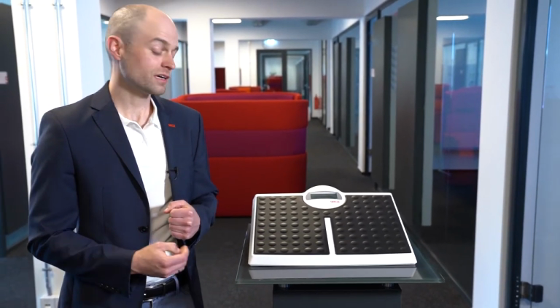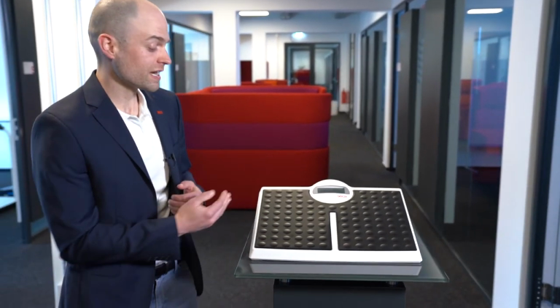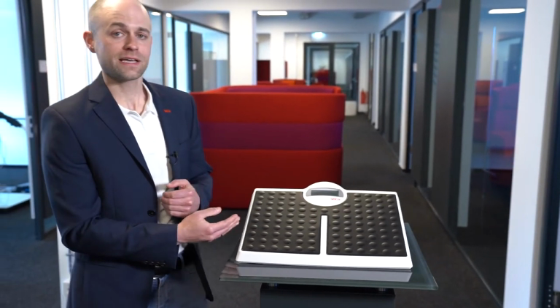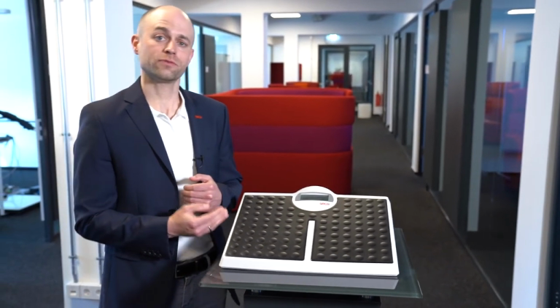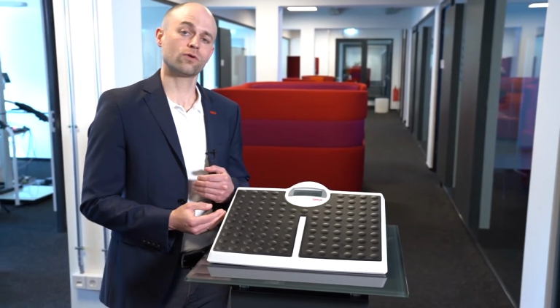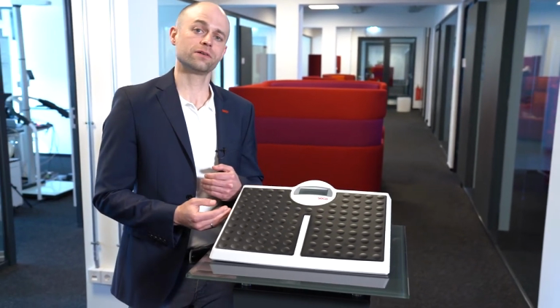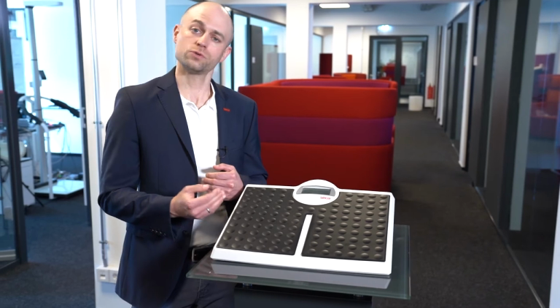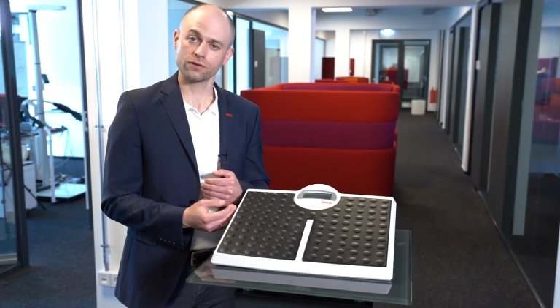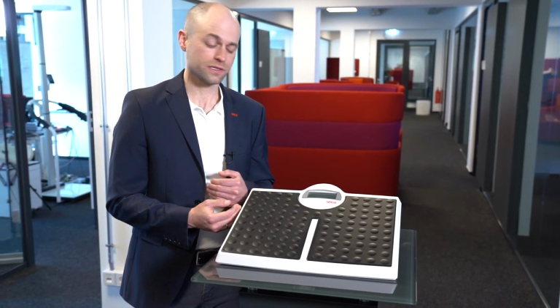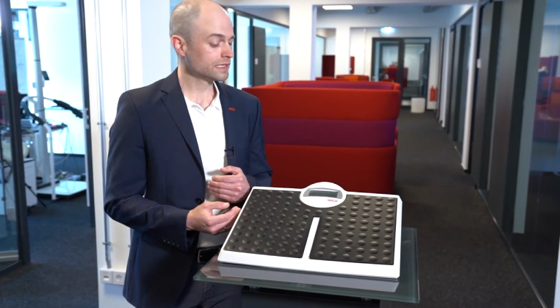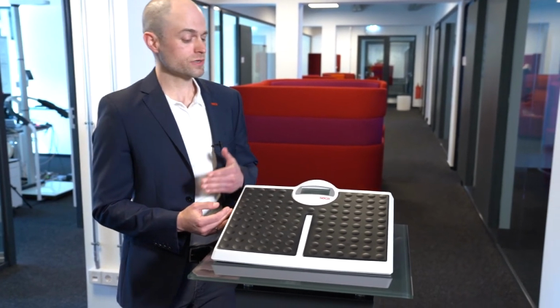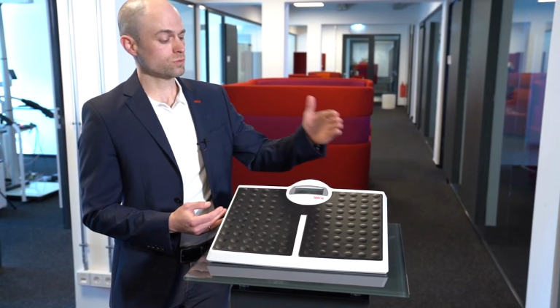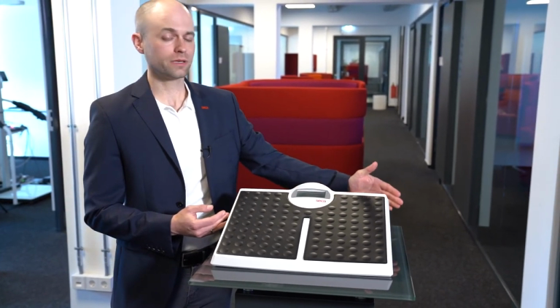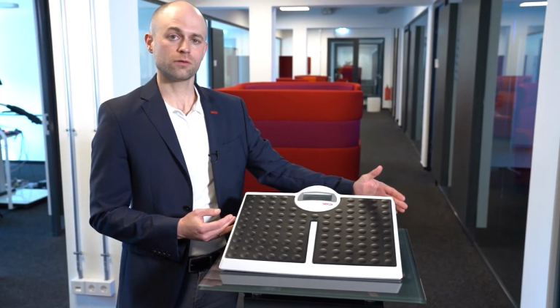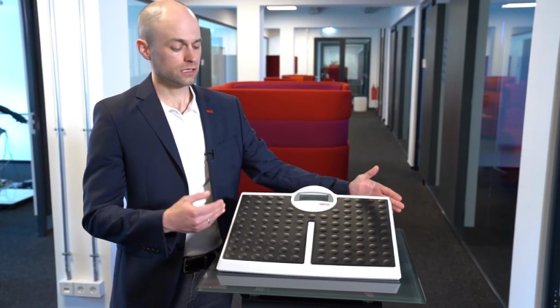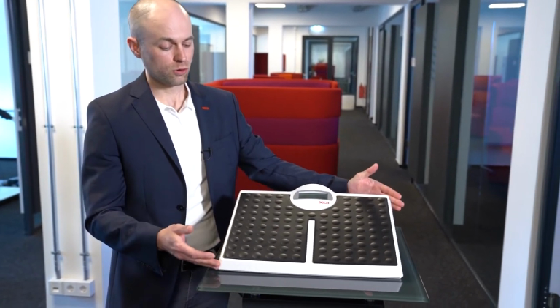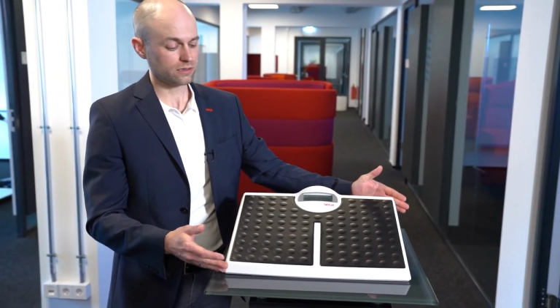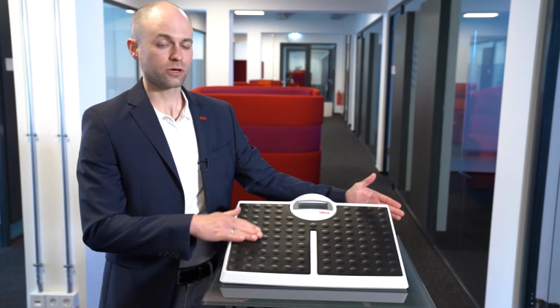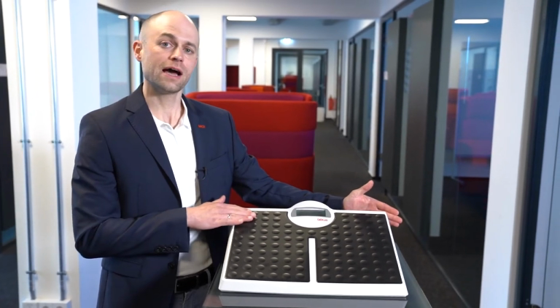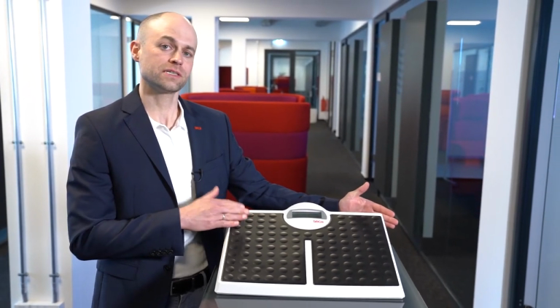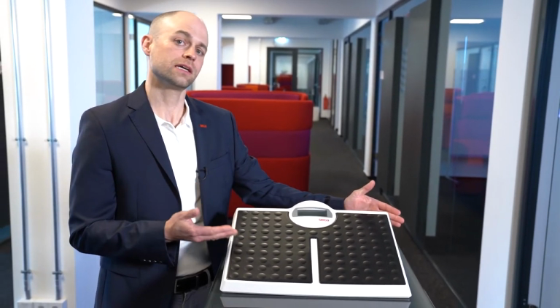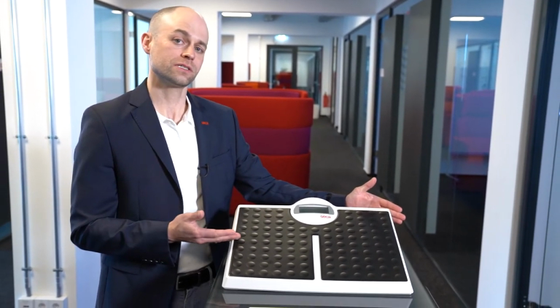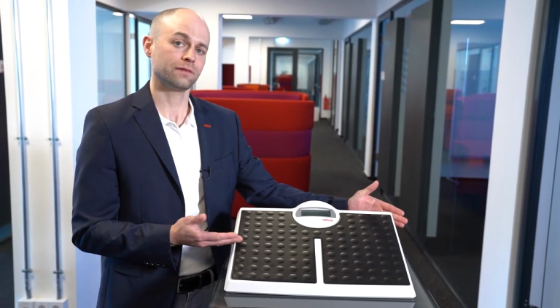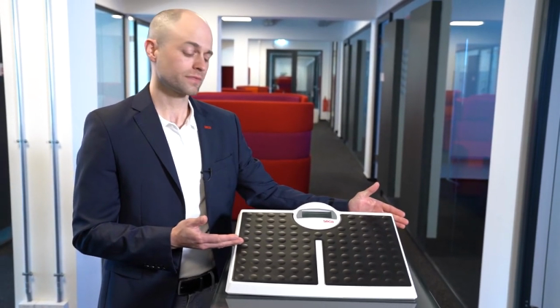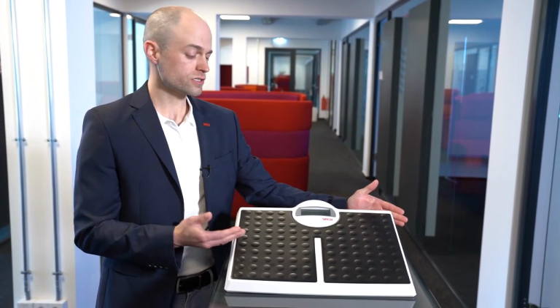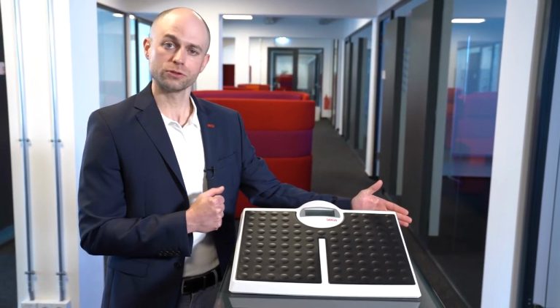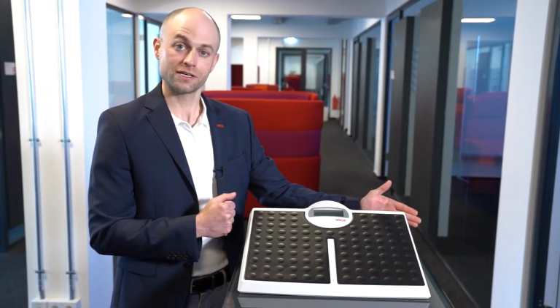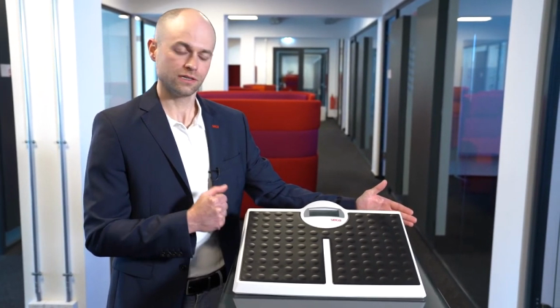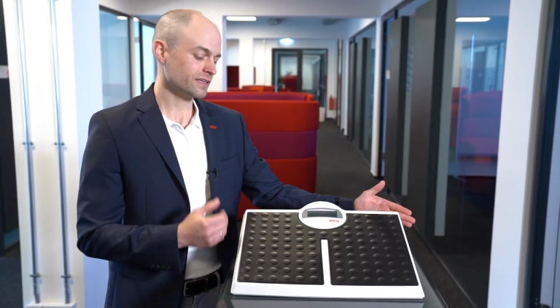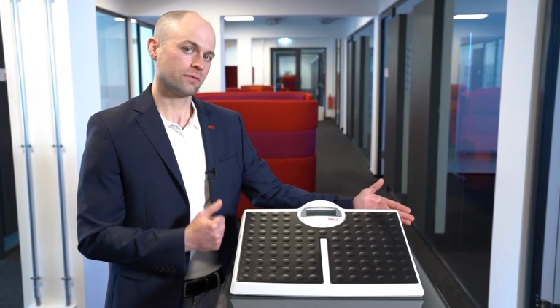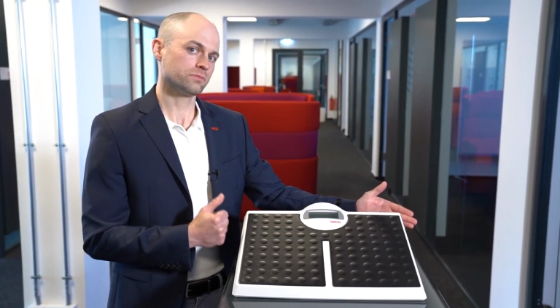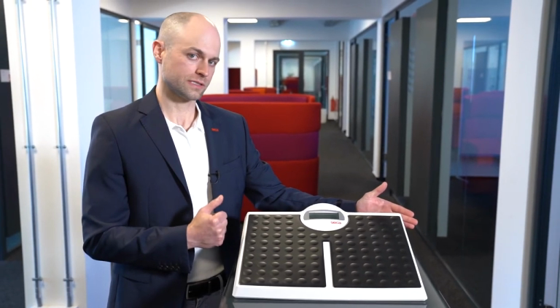It features a high capacity of up to 440 pounds or 200 kilograms. It also has a nice wide platform, low profile, and a rubber-coated matting that makes it easy to get onto and stand on. It also features Bluetooth connectivity, the standard for remote patient monitoring today.